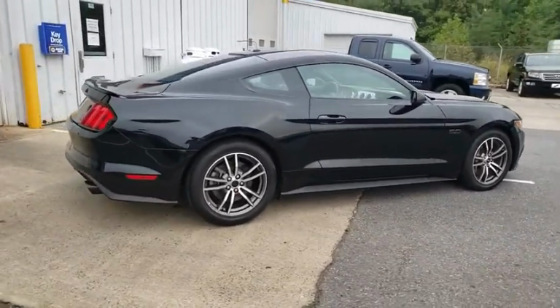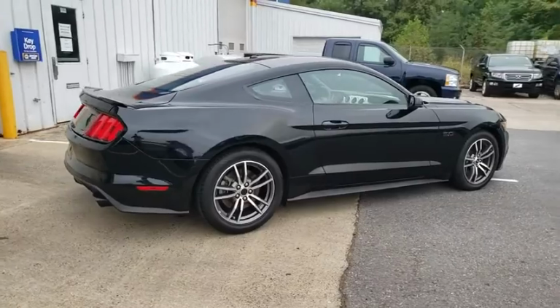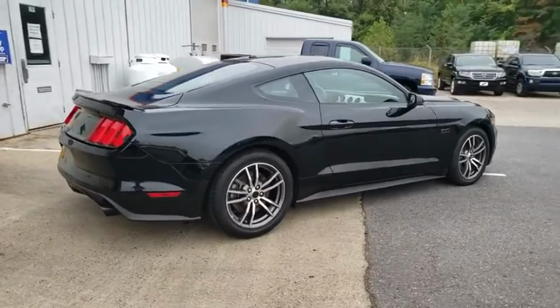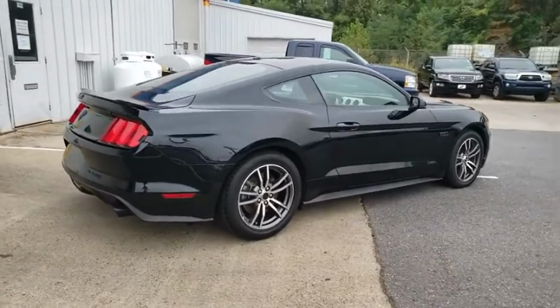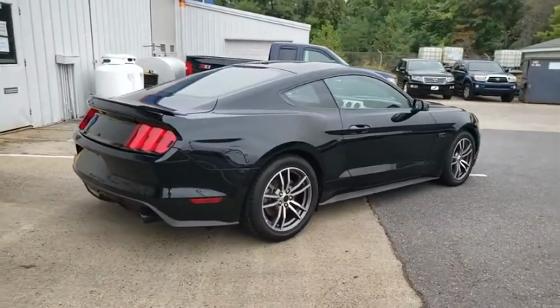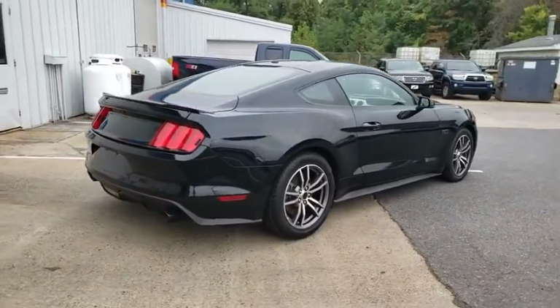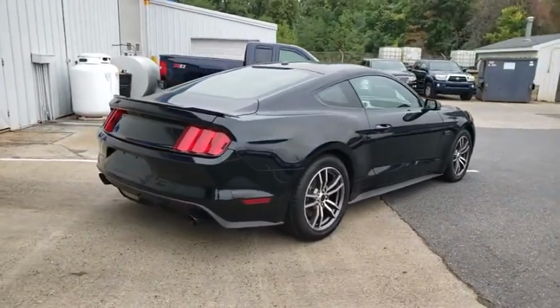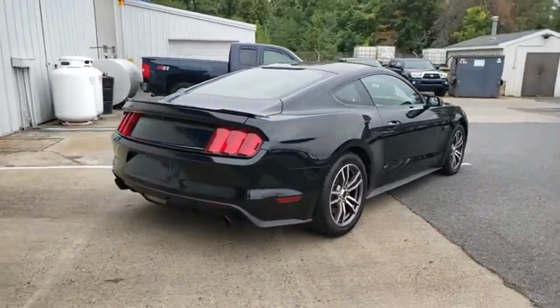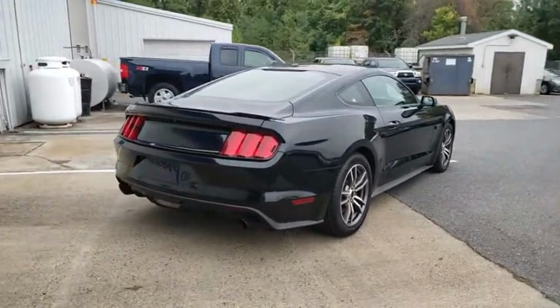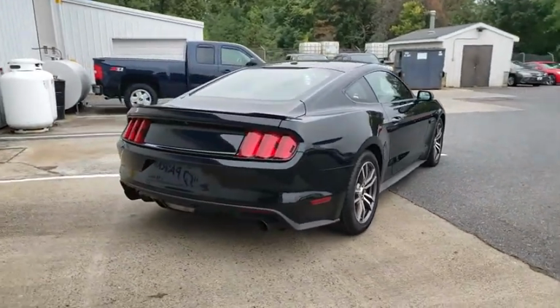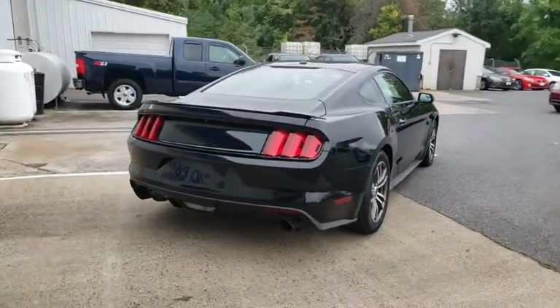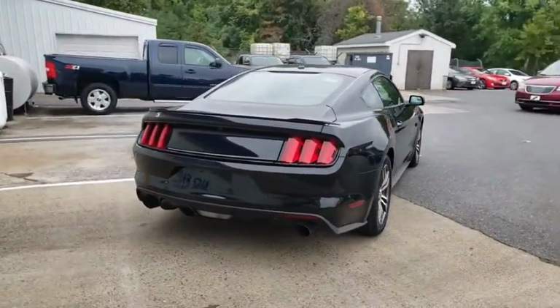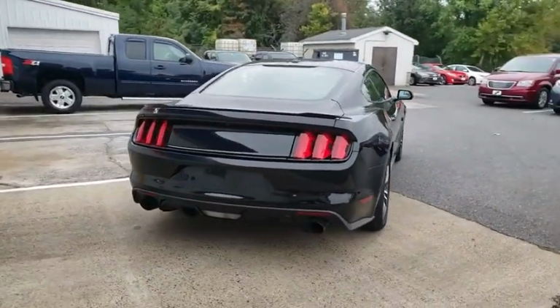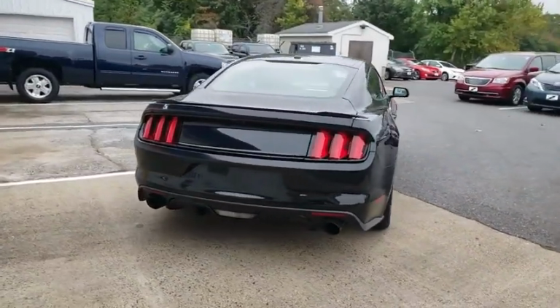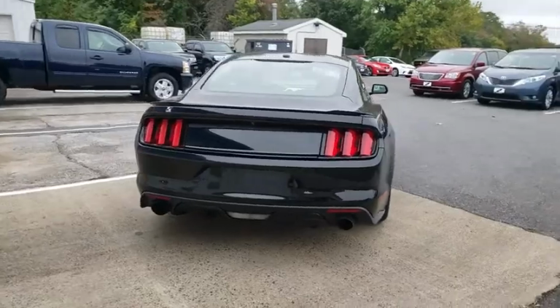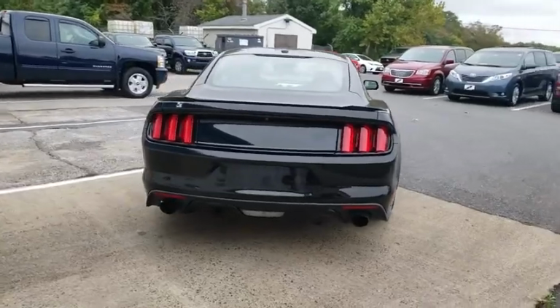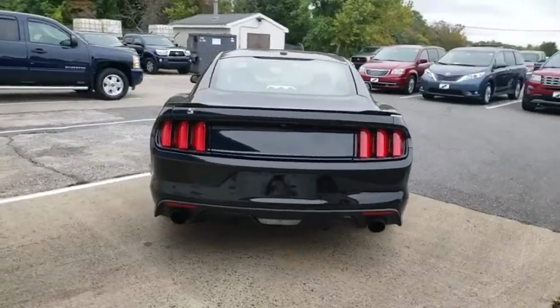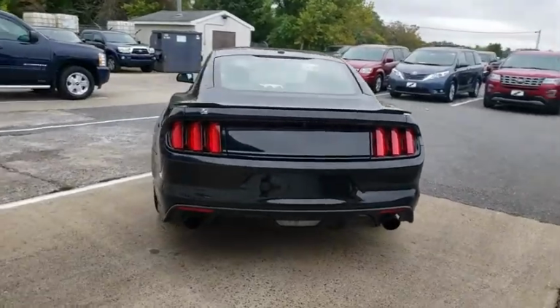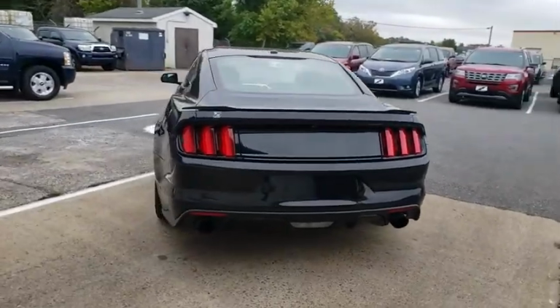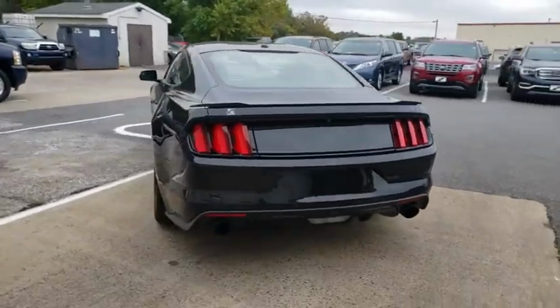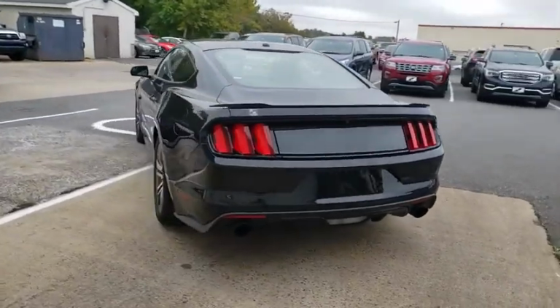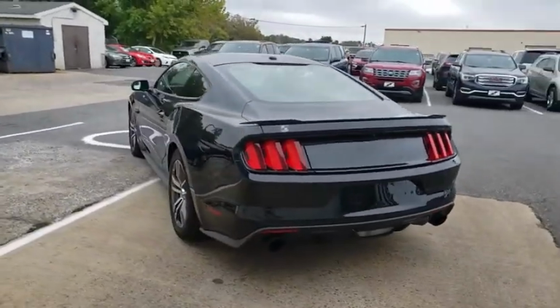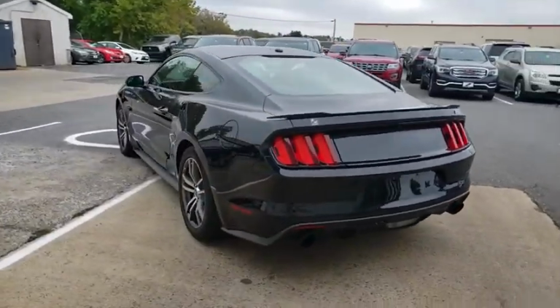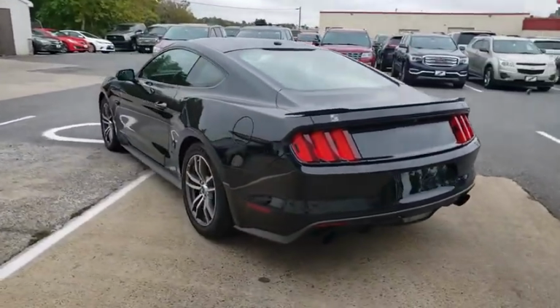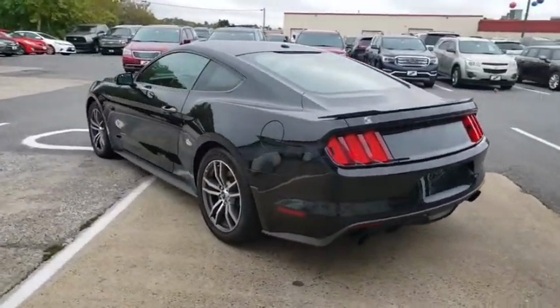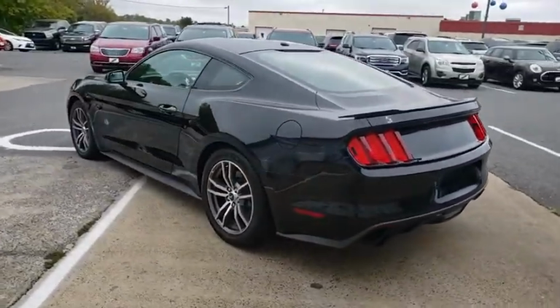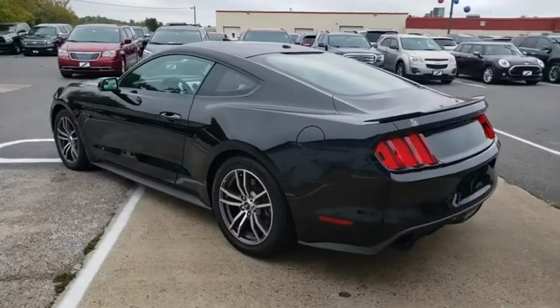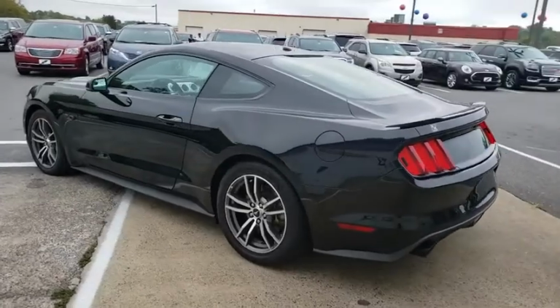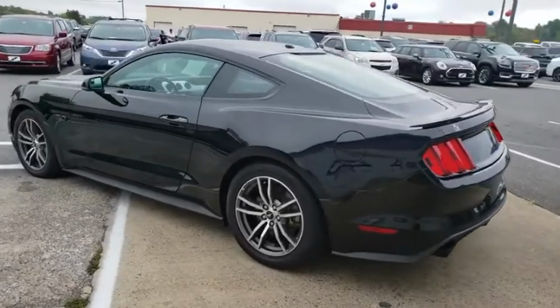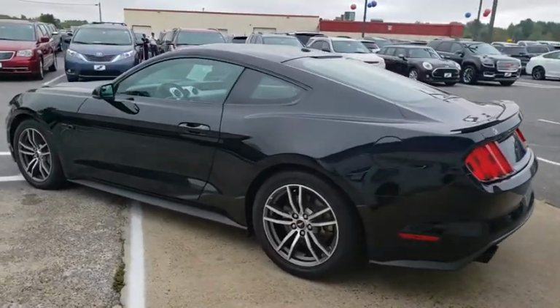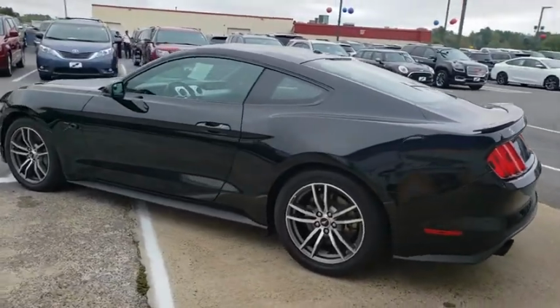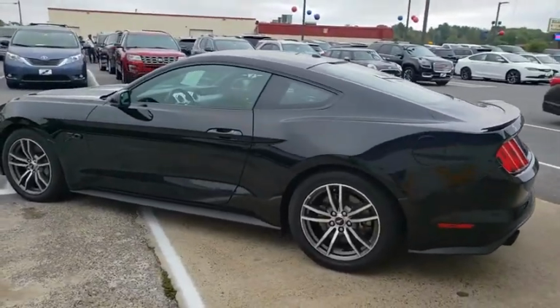AM FM stereo with CD player, universal garage door opener, rear window defroster, CD player, trip computer, compass, heated front seat, security system, power windows, and electronic stability control.